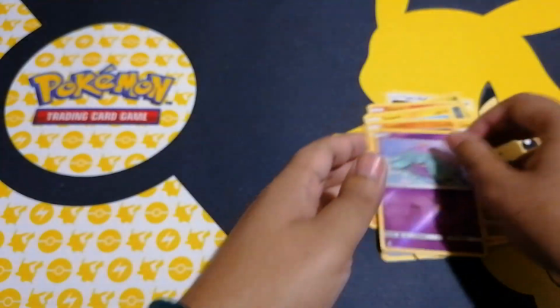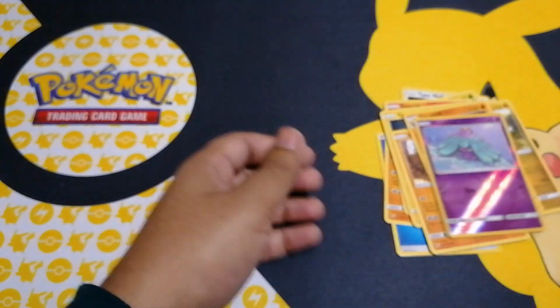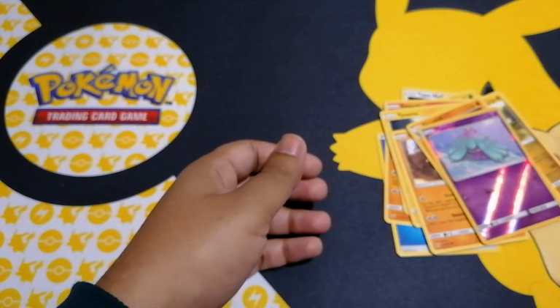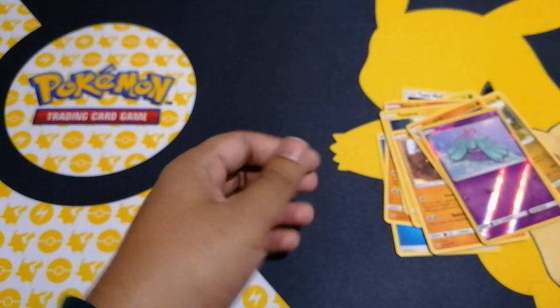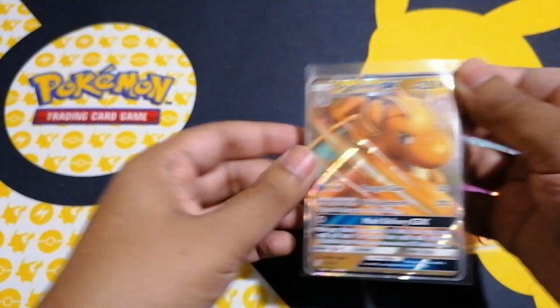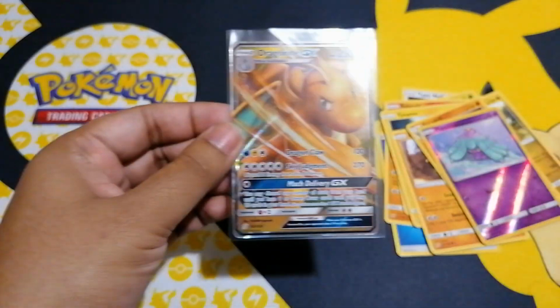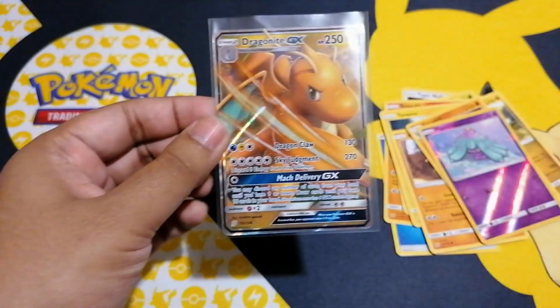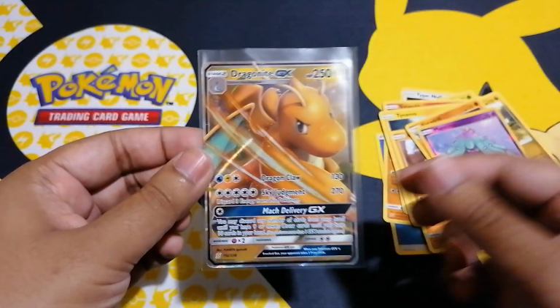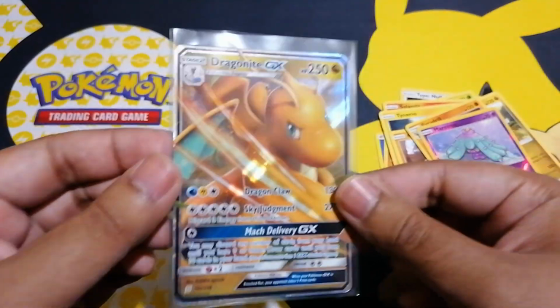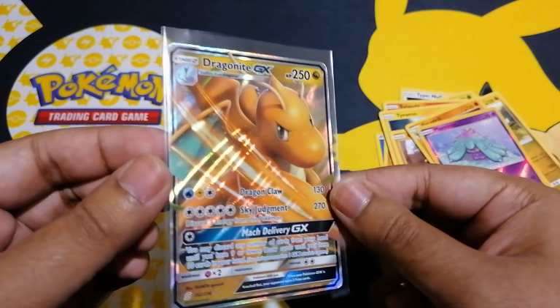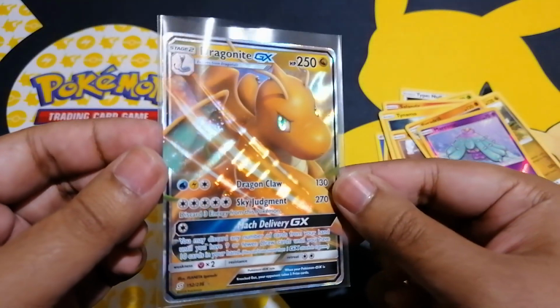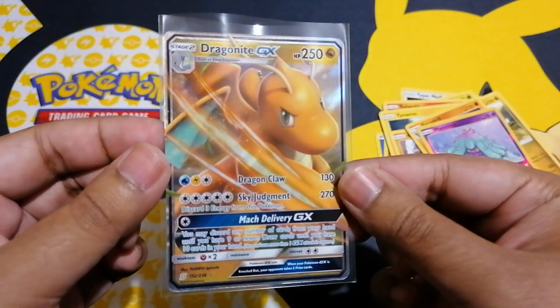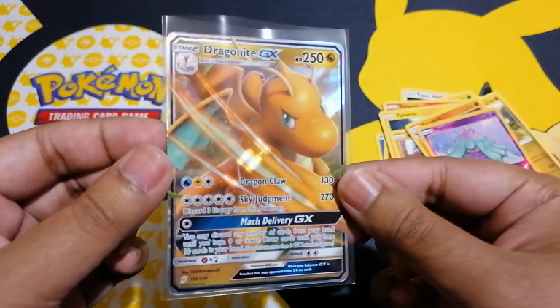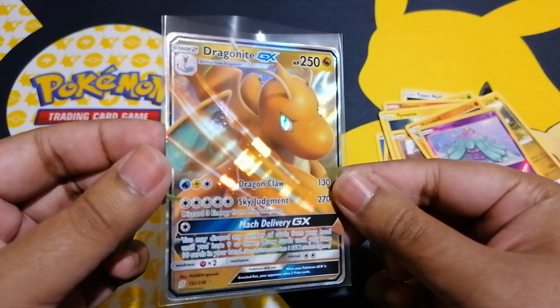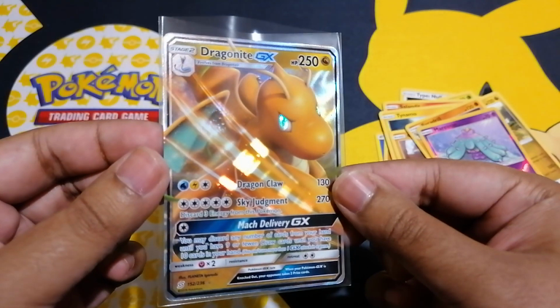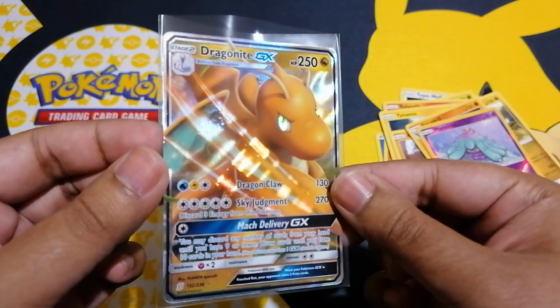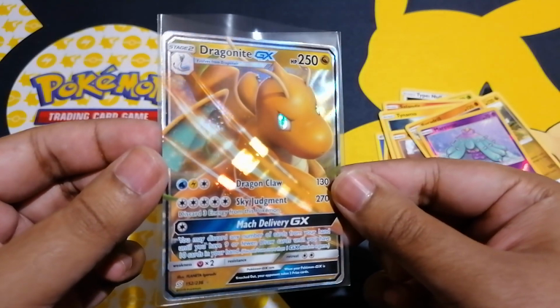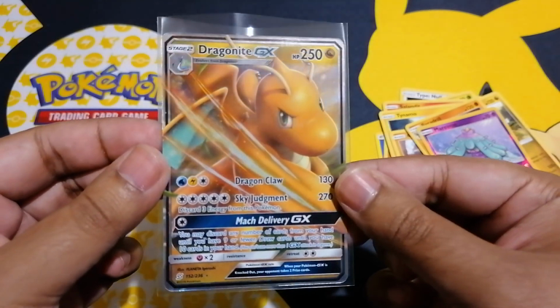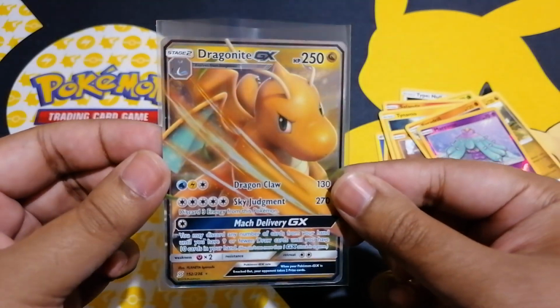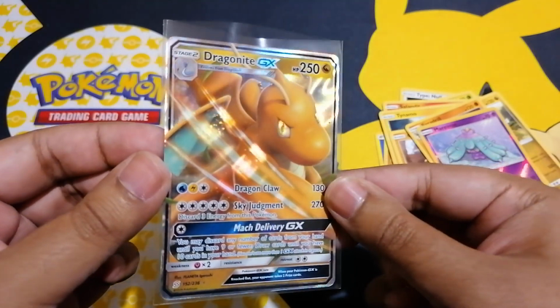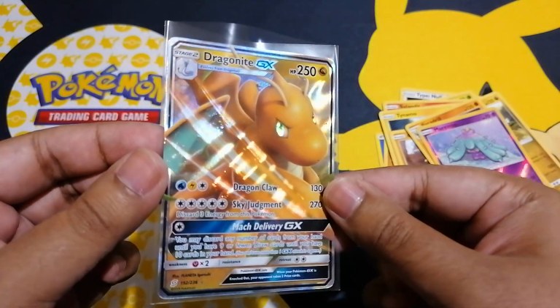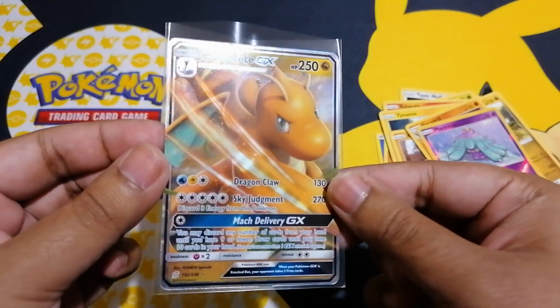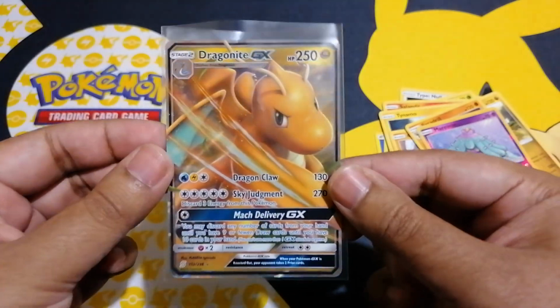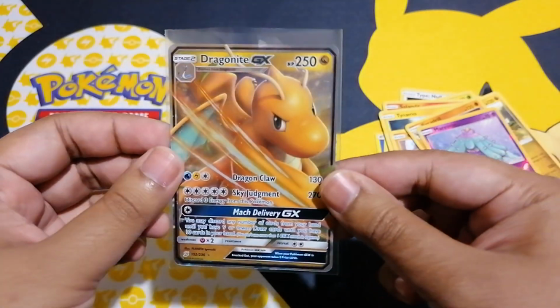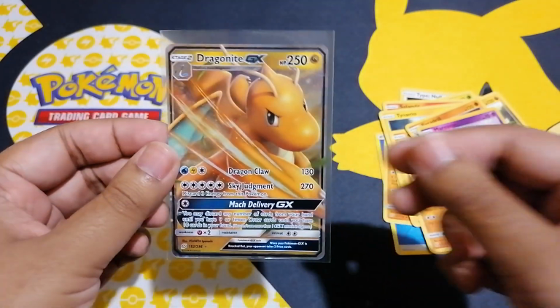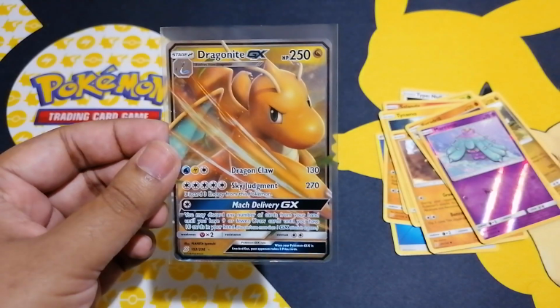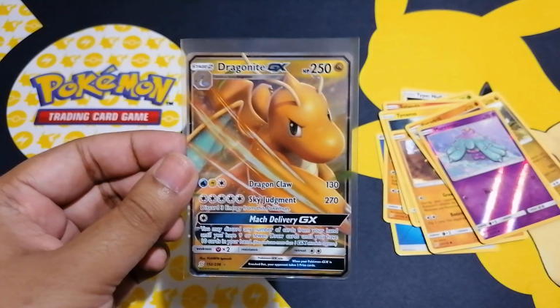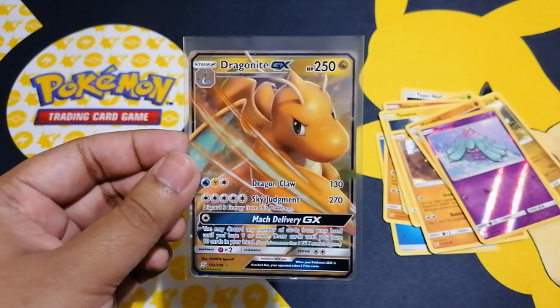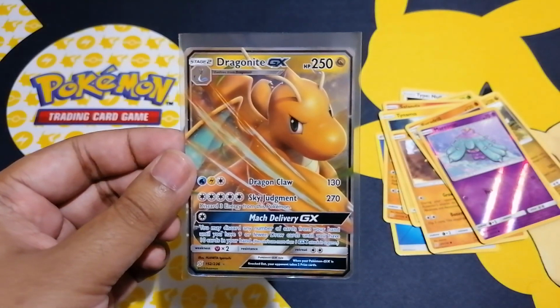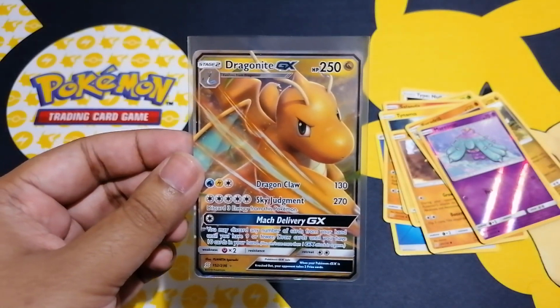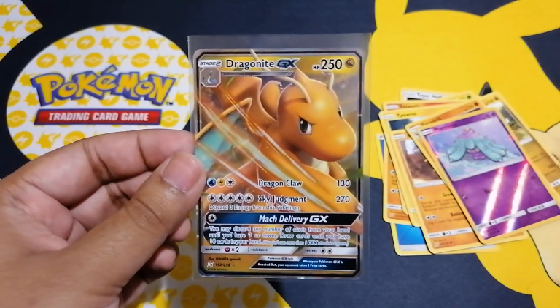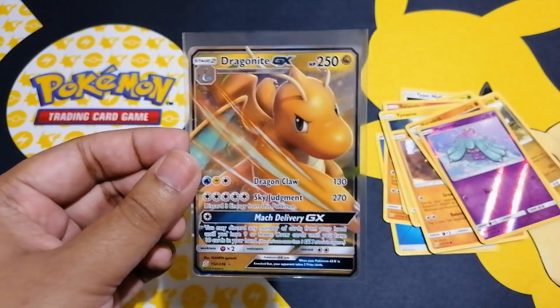I'd probably say our best pull from this three-pack opening is this Dragon Knight GX. Look at his eyes — pretty cool. Anyways, thanks guys for watching. Like and subscribe to our channel. That's Instant Card Mission.